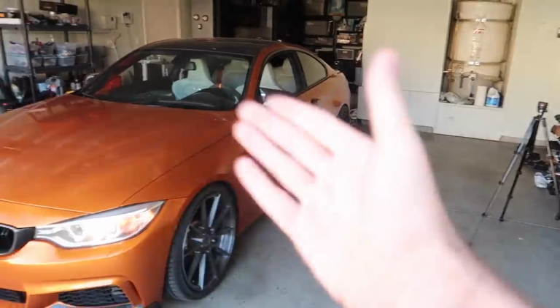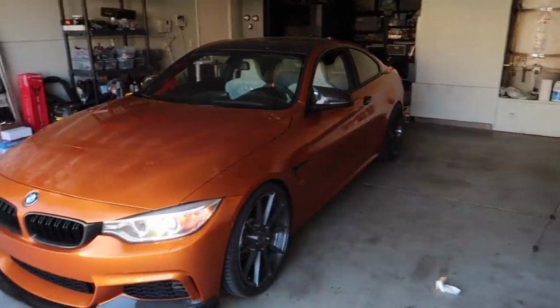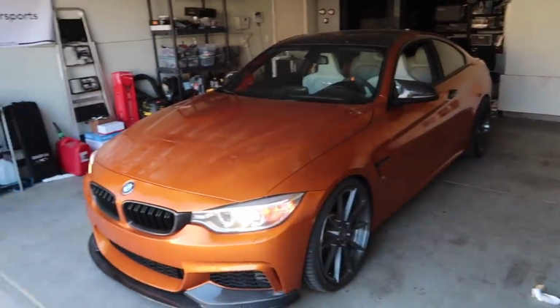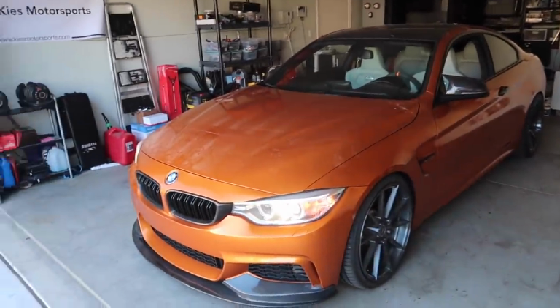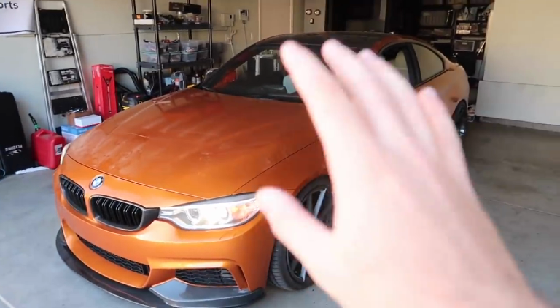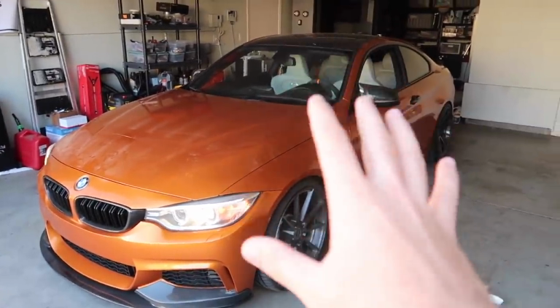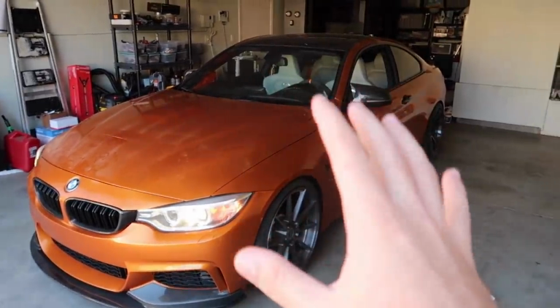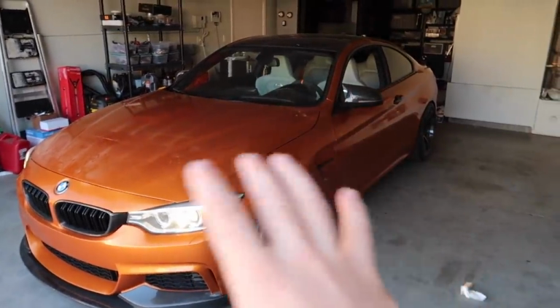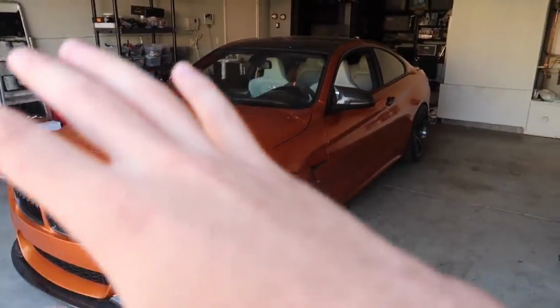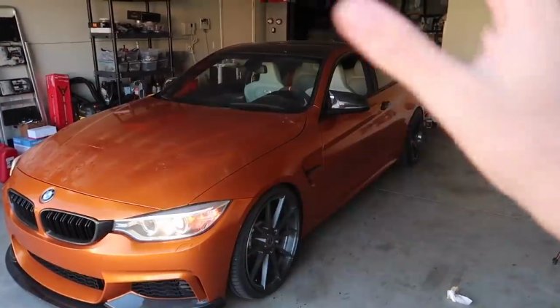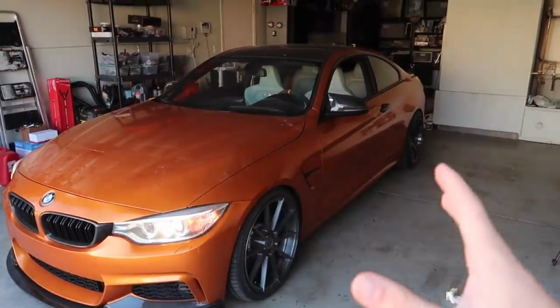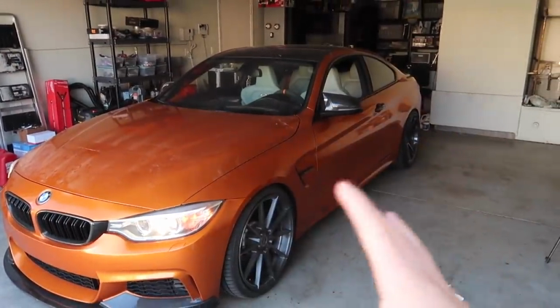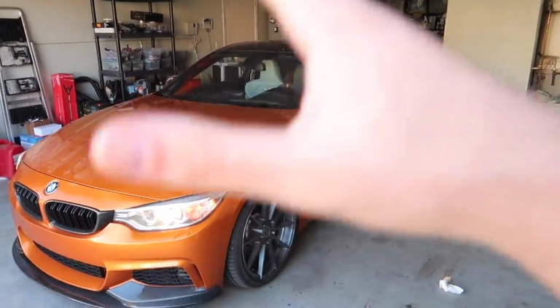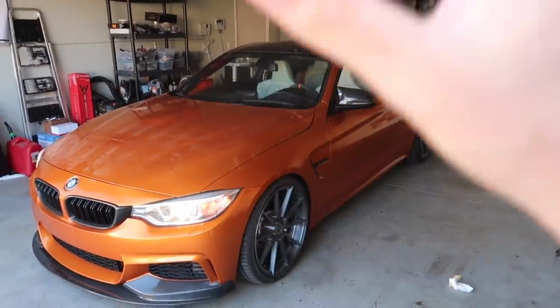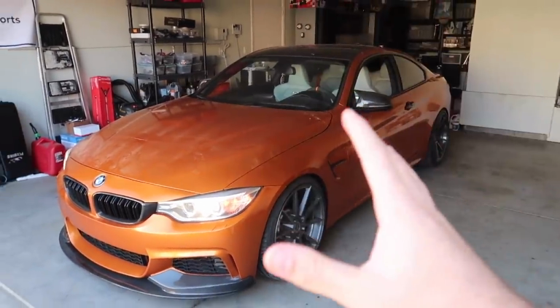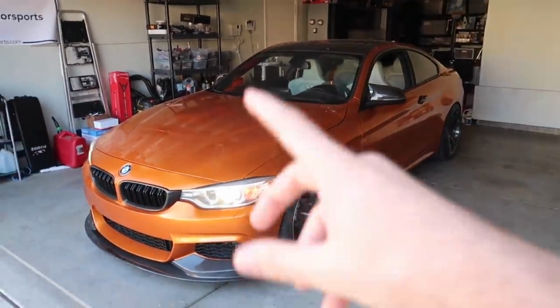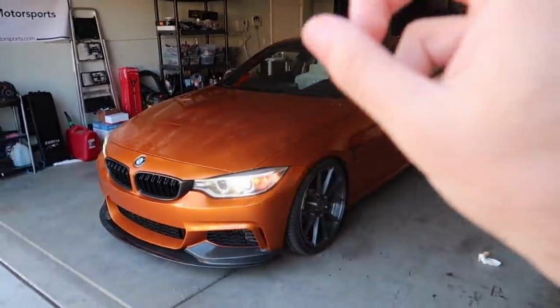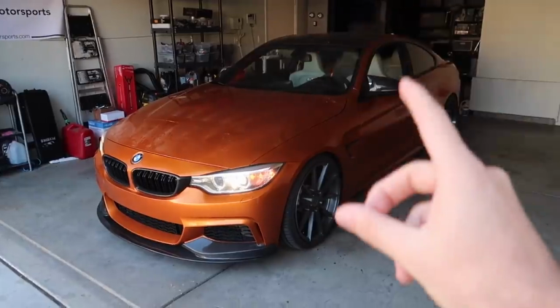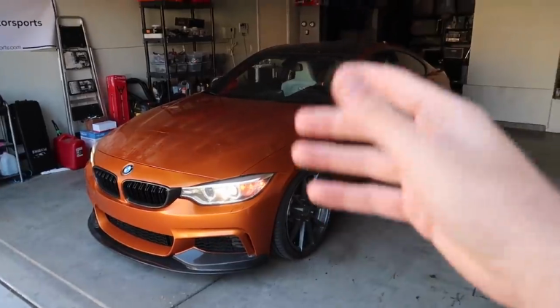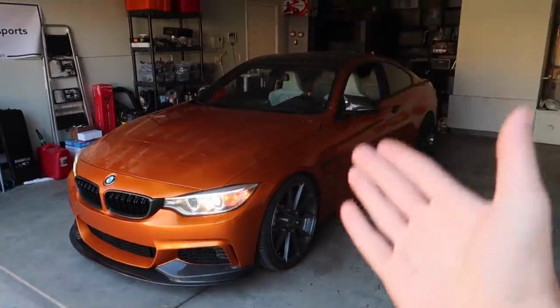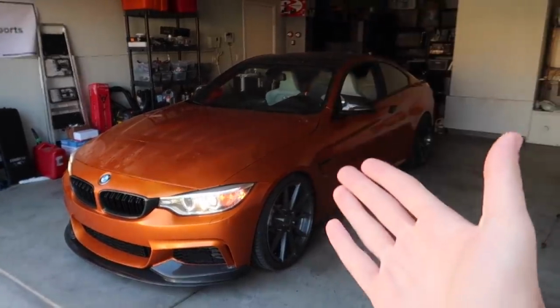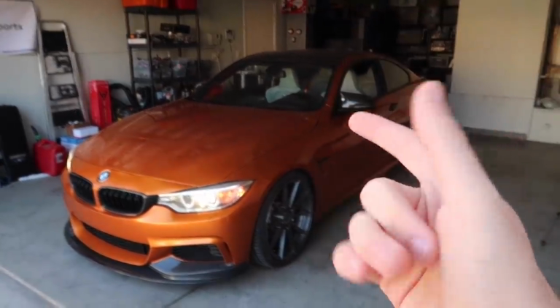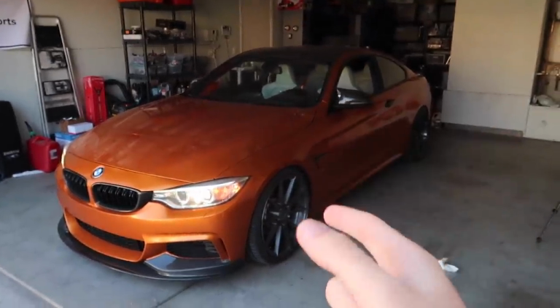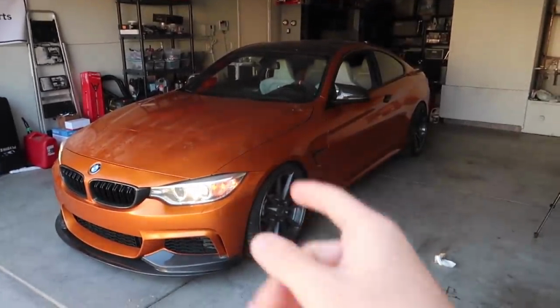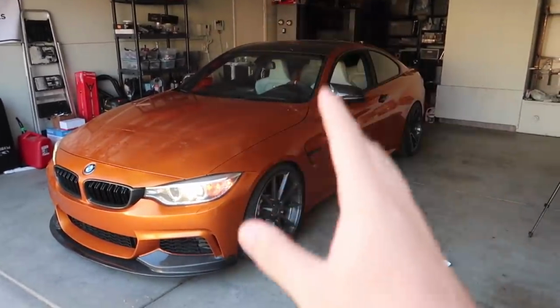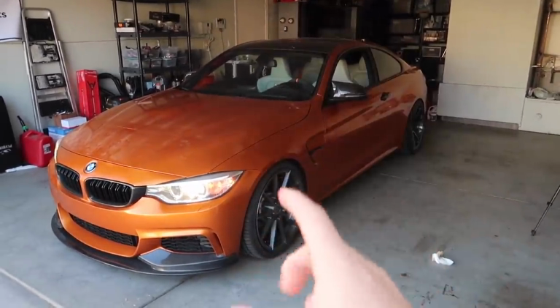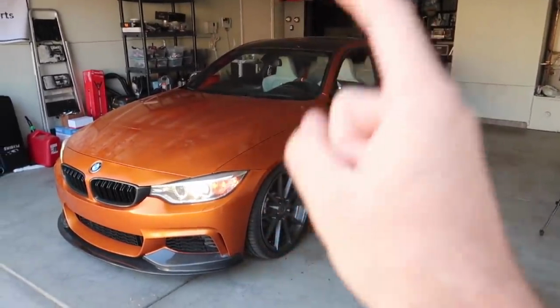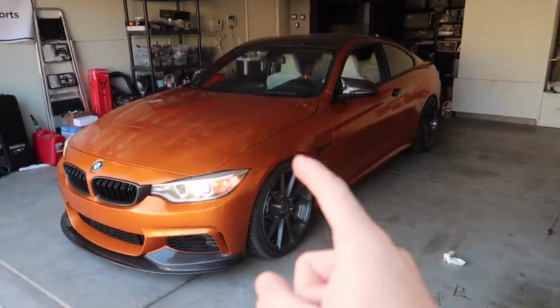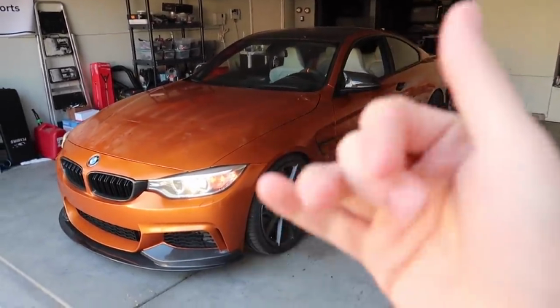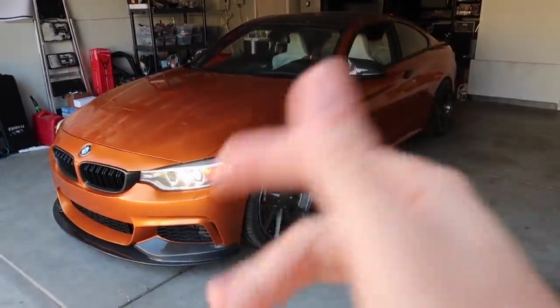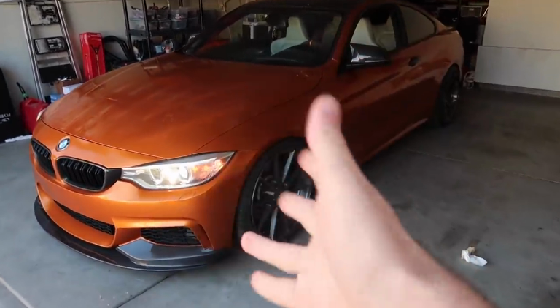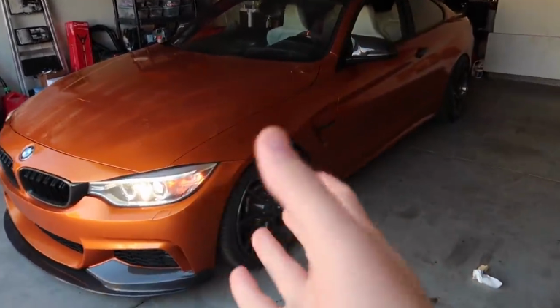Let's go ahead and just loosen up all the wheels real quick so we can pull them off as soon as we get it on jack stands. It just needs to be off the ground when I air out. I don't know how hard this is going to be — I never installed my air suspension, so uninstalling it's going to be a huge pain. But since I know the guy that installed it for me, if I have any issues I'll hit him up.